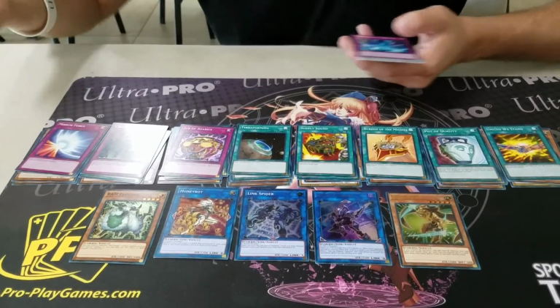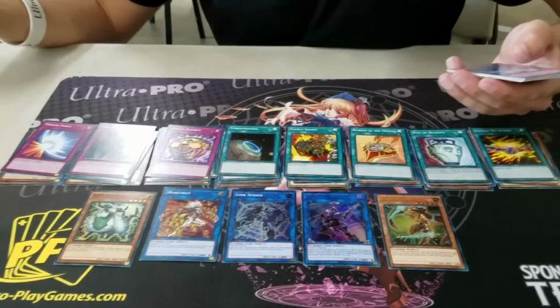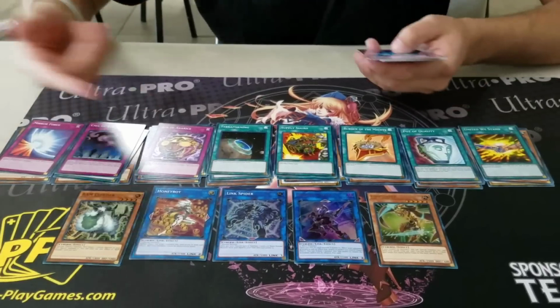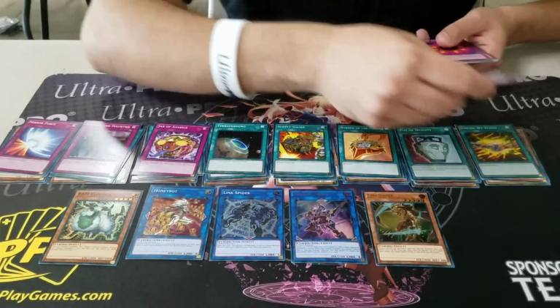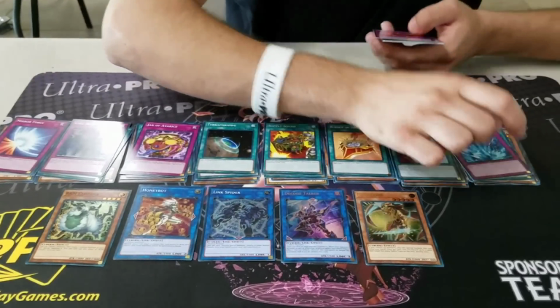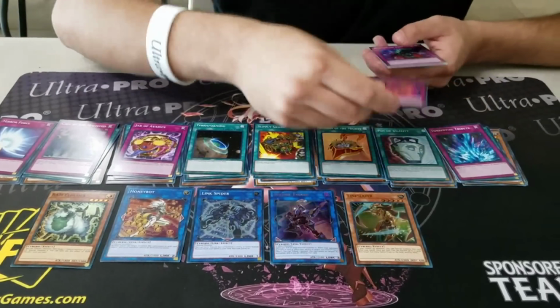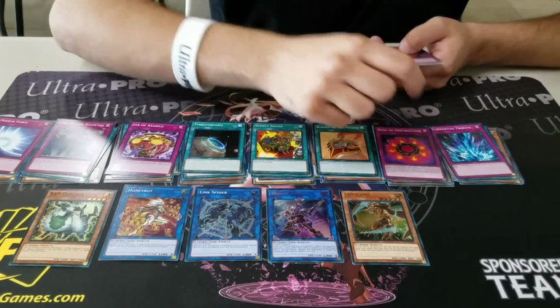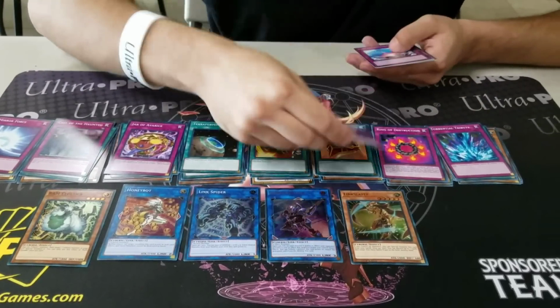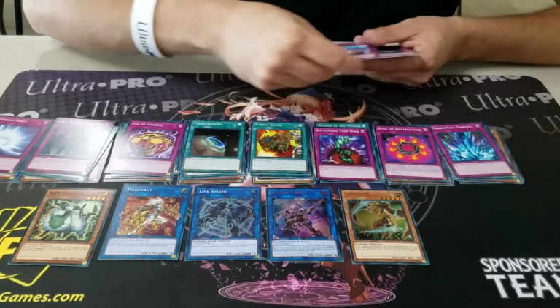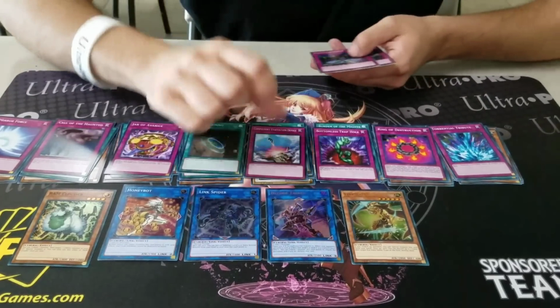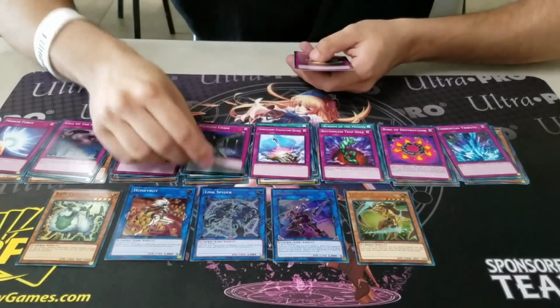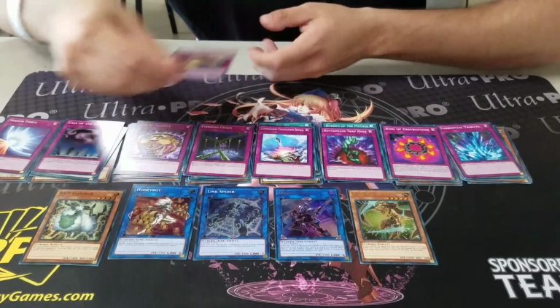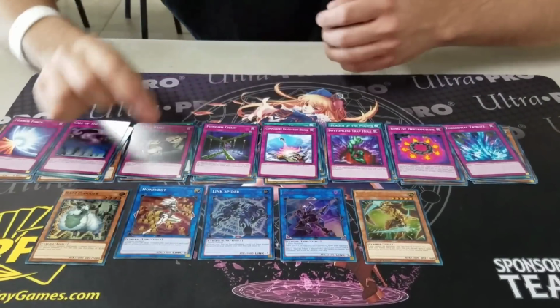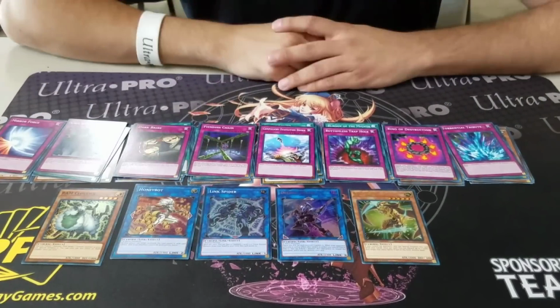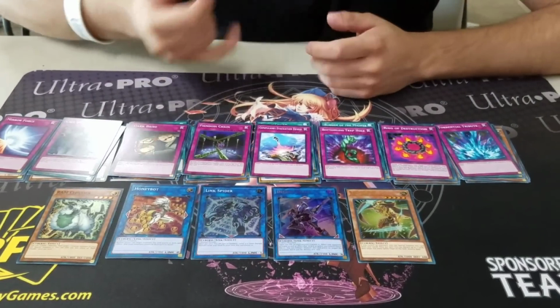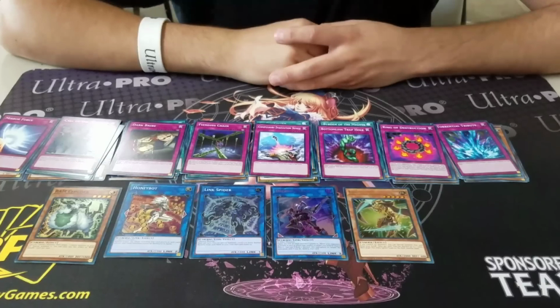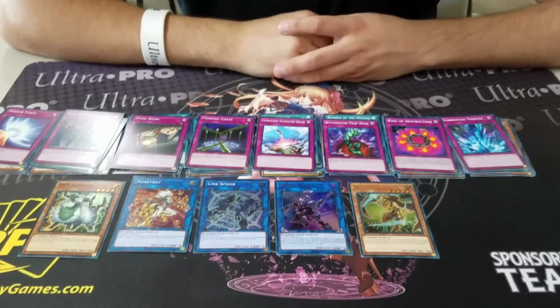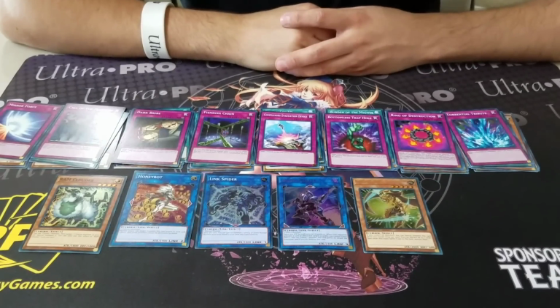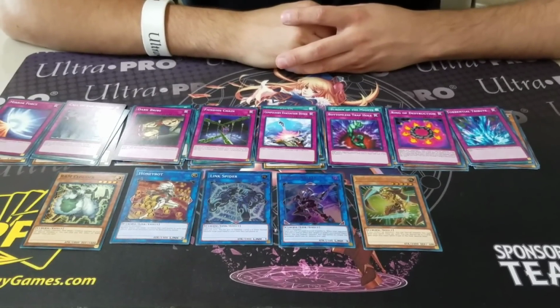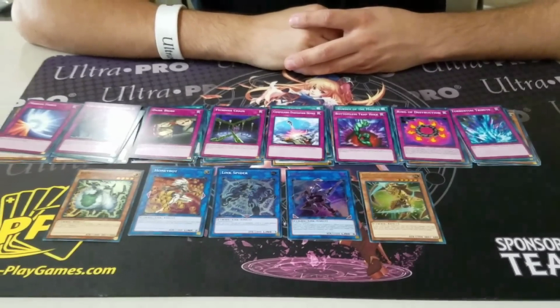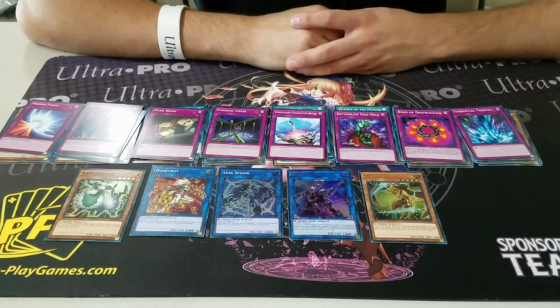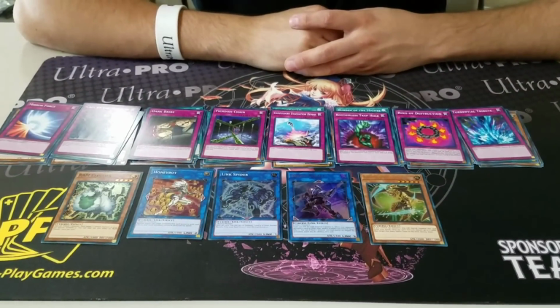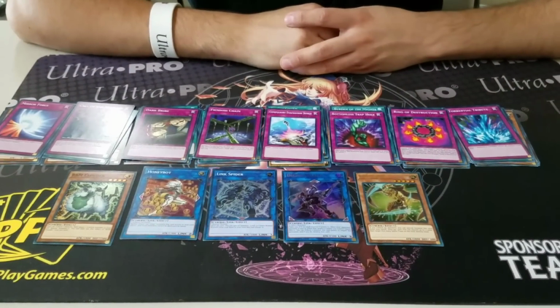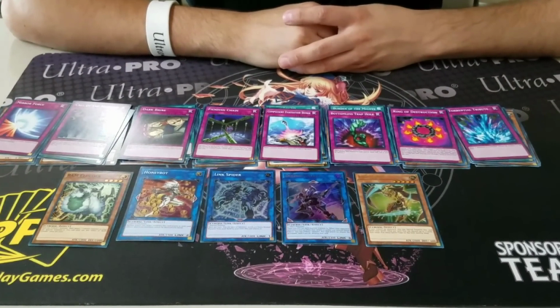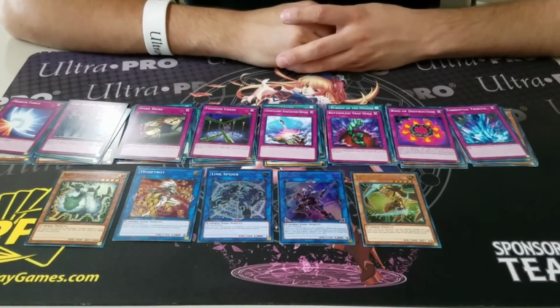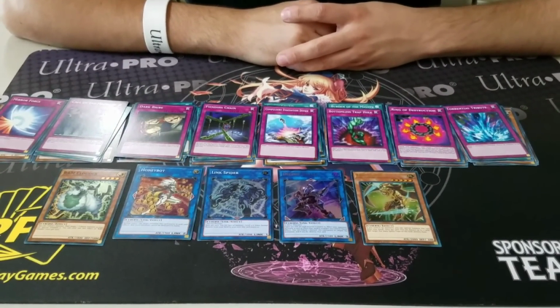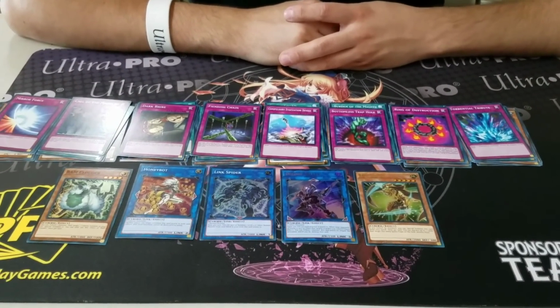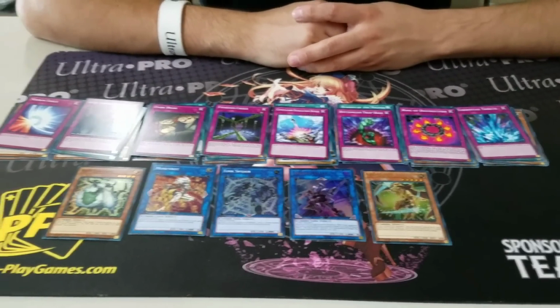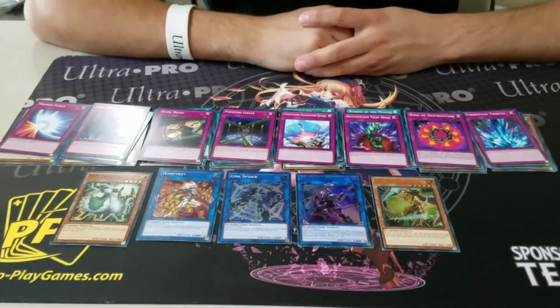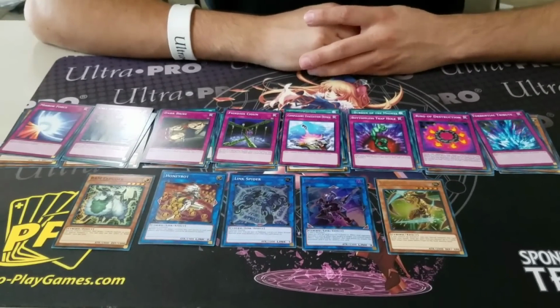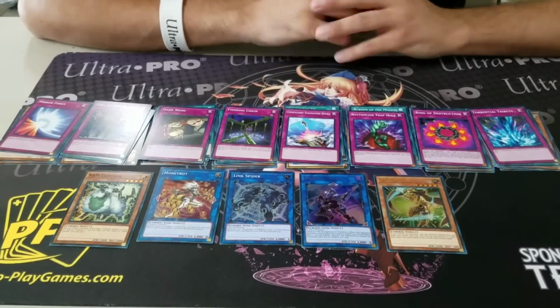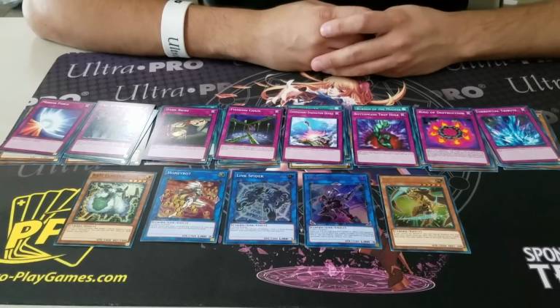You got Mirror Force, TT, and Torrential — it comes with a bunch of good staple traps. It's really good, especially if you're starting the game. You're getting a bunch of these staple cards that are pretty commonly played. This is a really good structure deck.